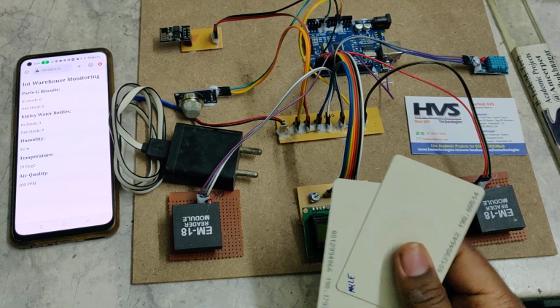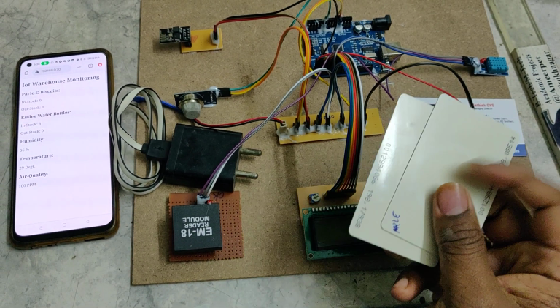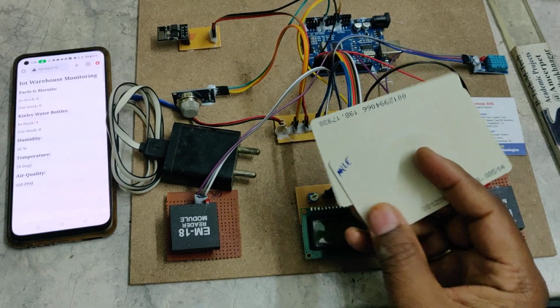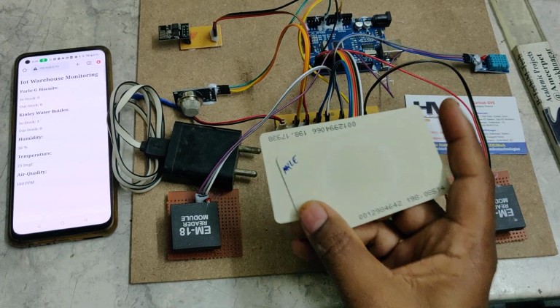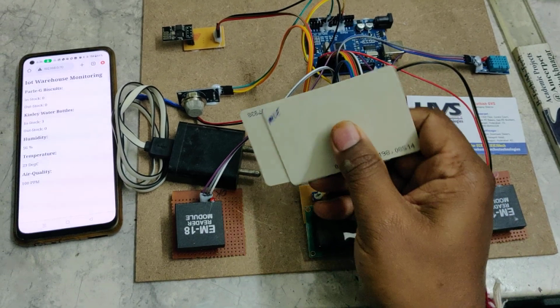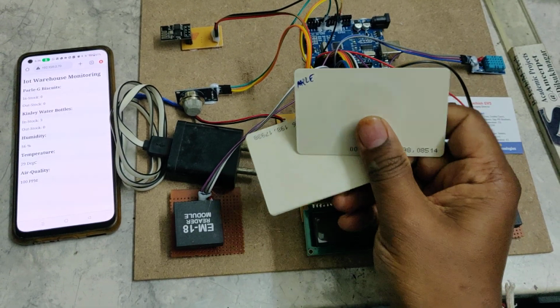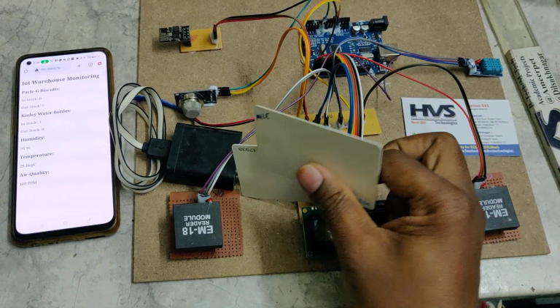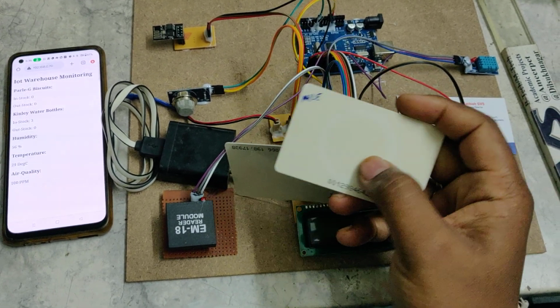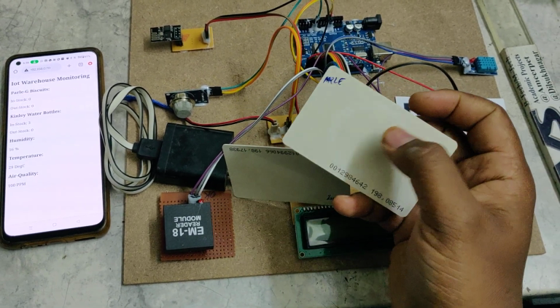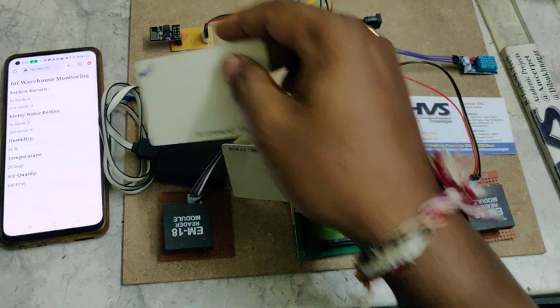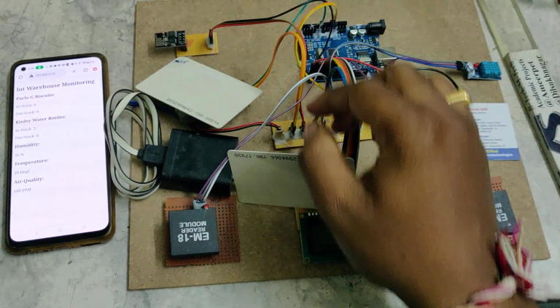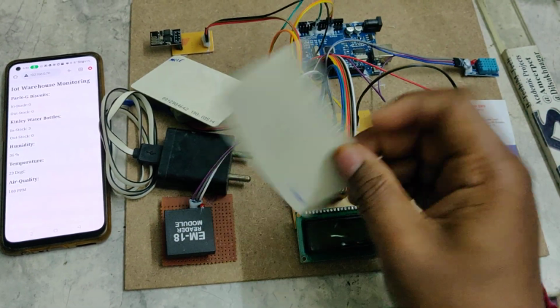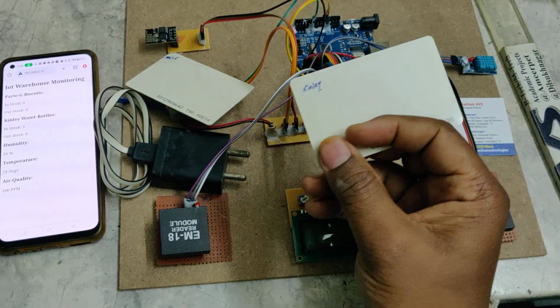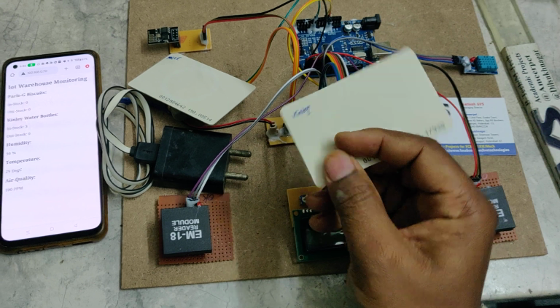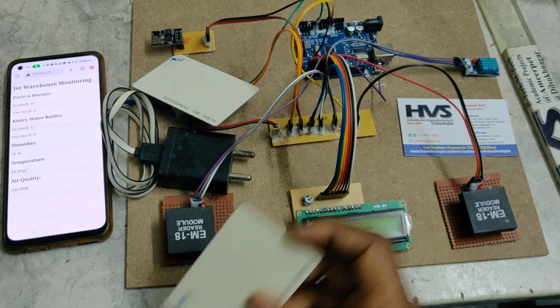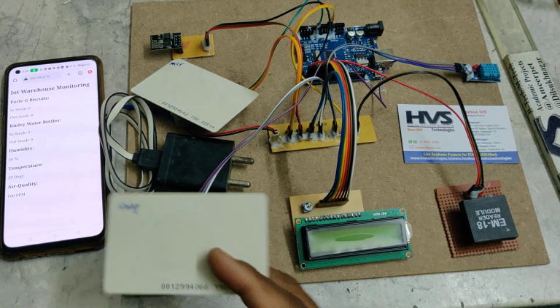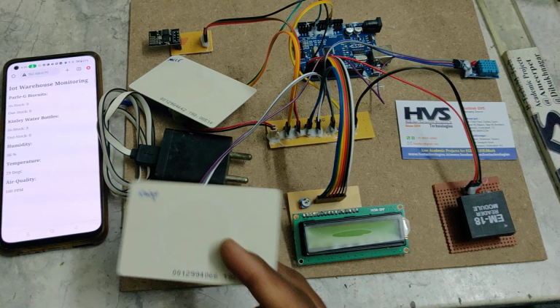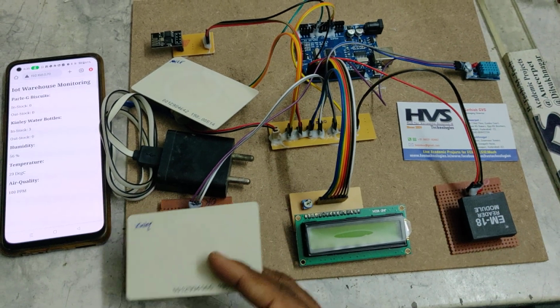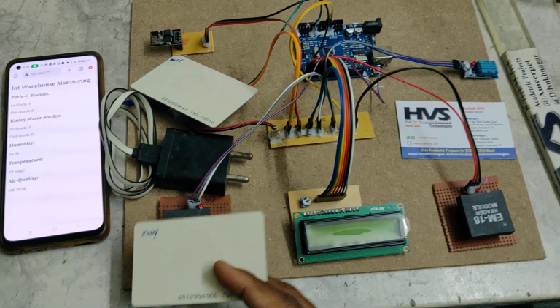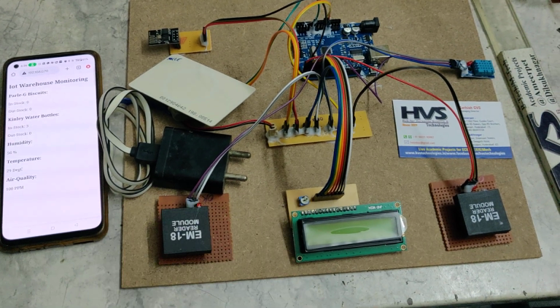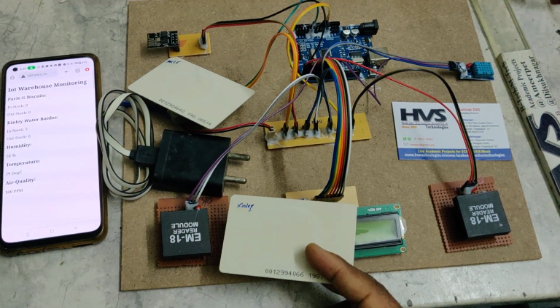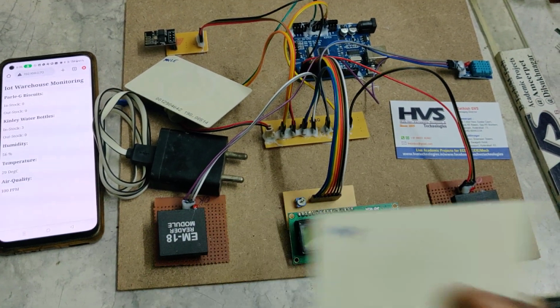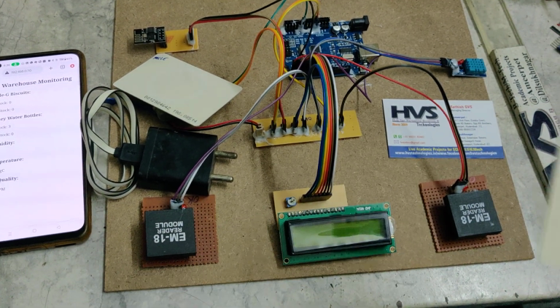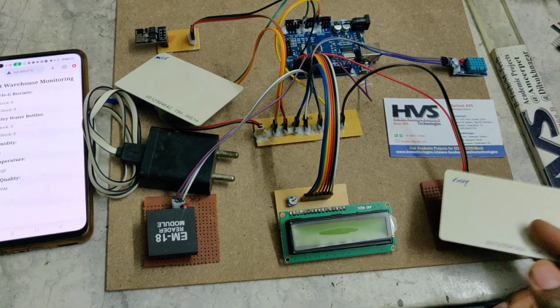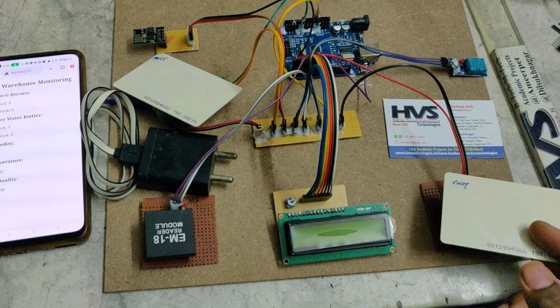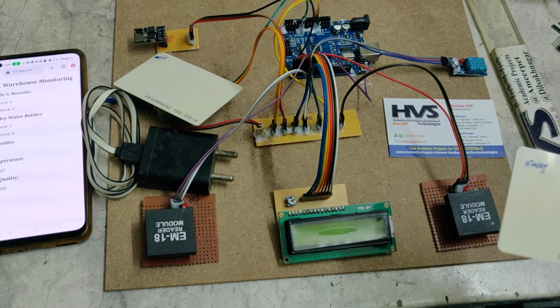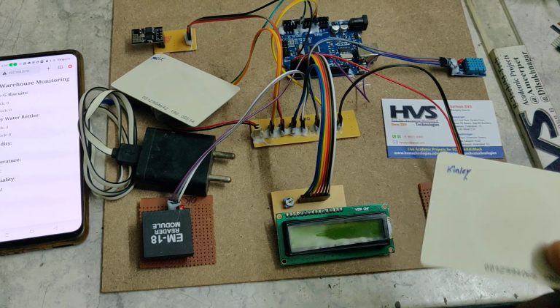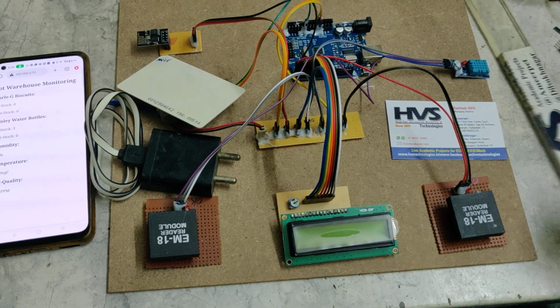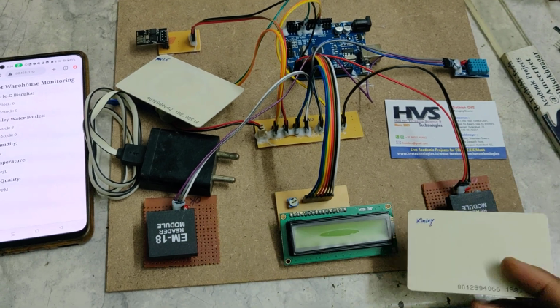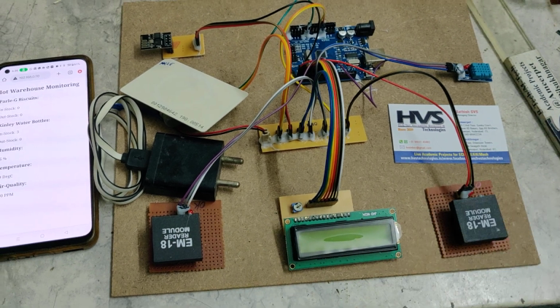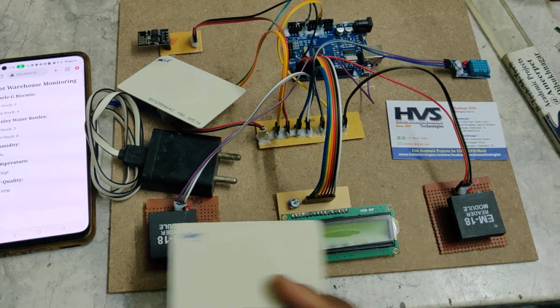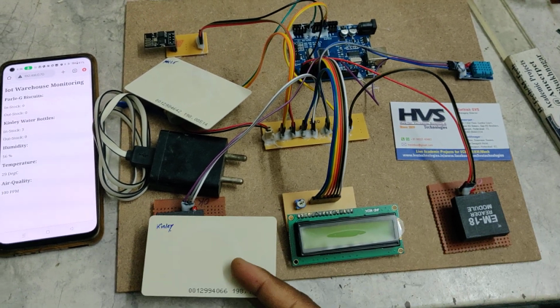We are using two RFID tags. One is for the fixed Parle-G biscuit packets and another is for the Kinley water bottle. When you tap at the in-section, the products will be added to stock. When you tap at the out-section, the products will be removed — that is out-stock.